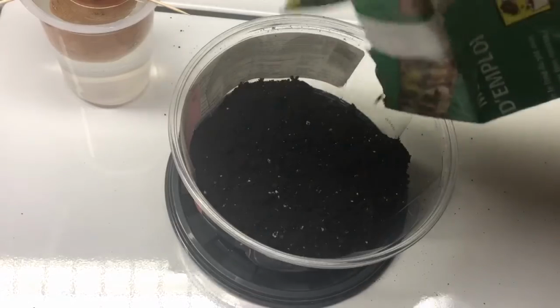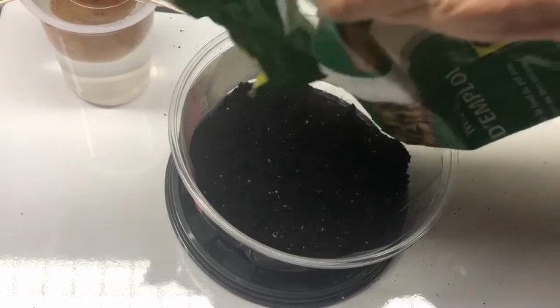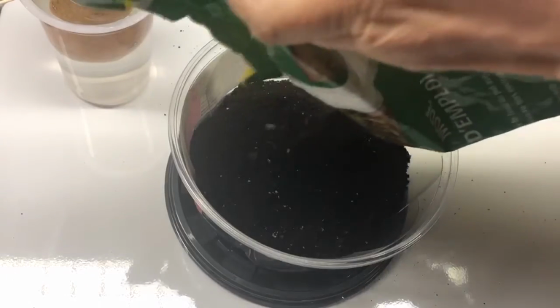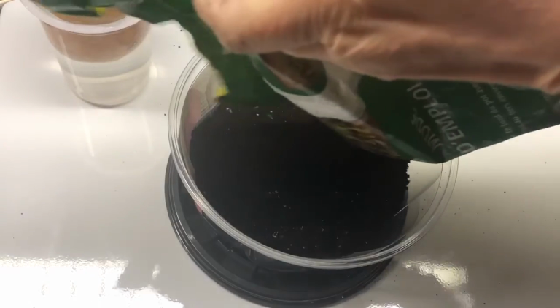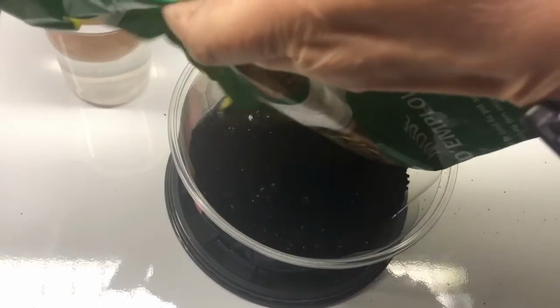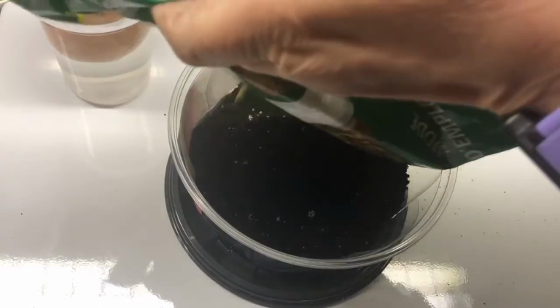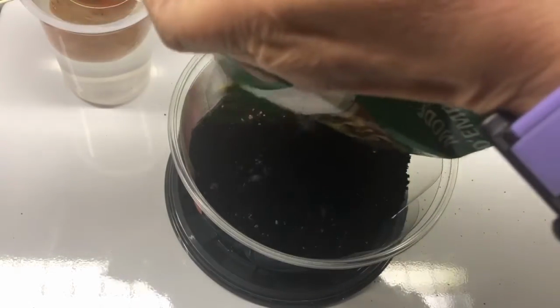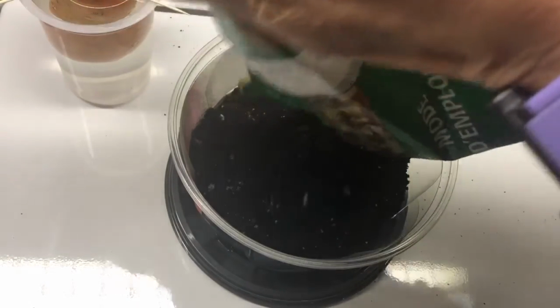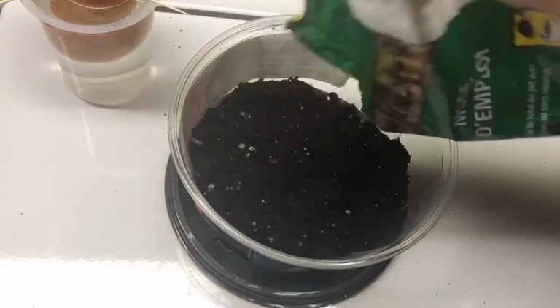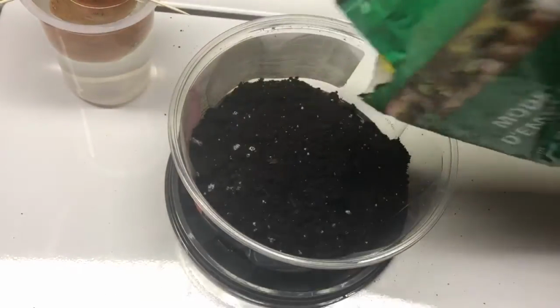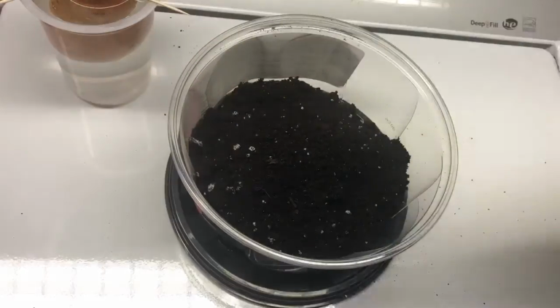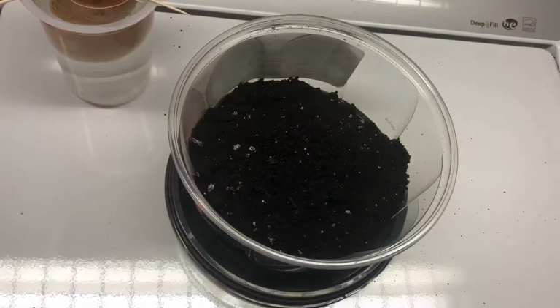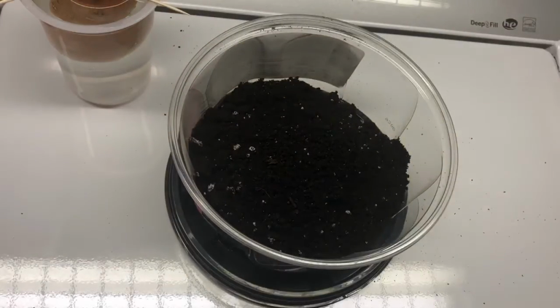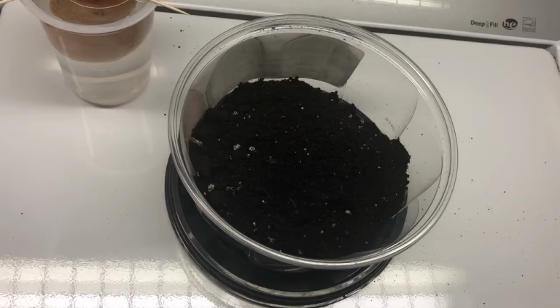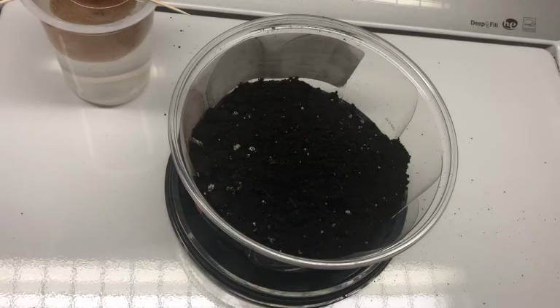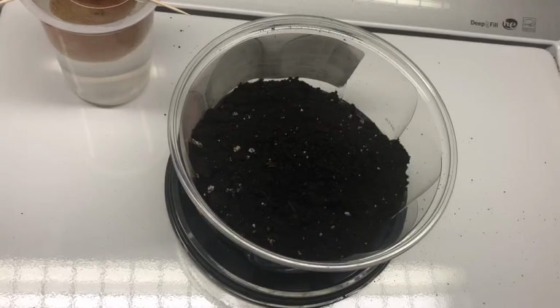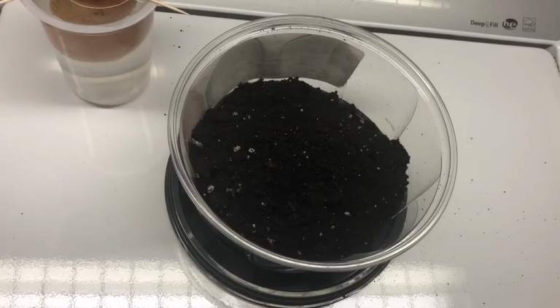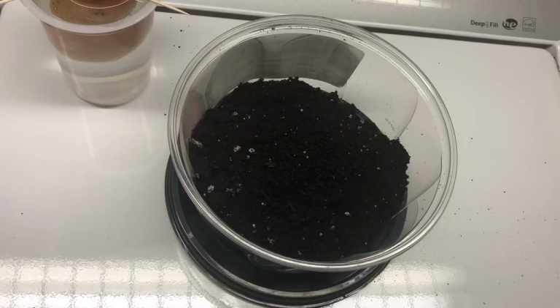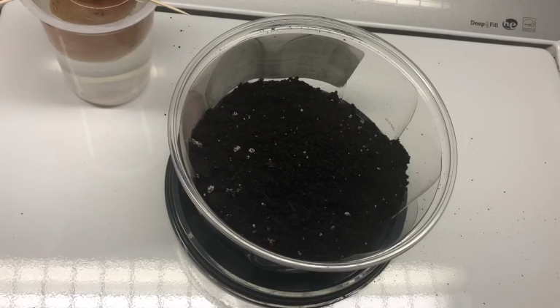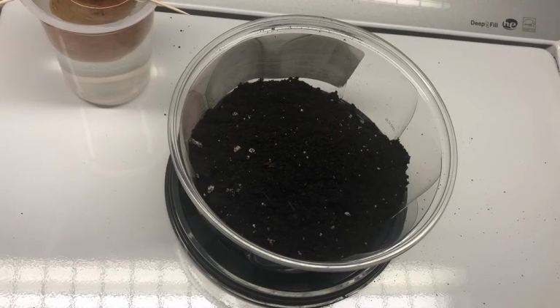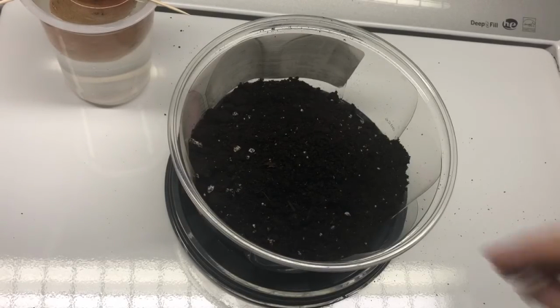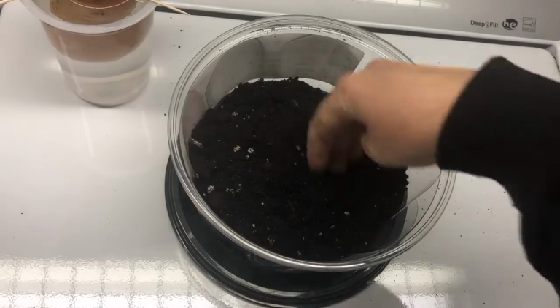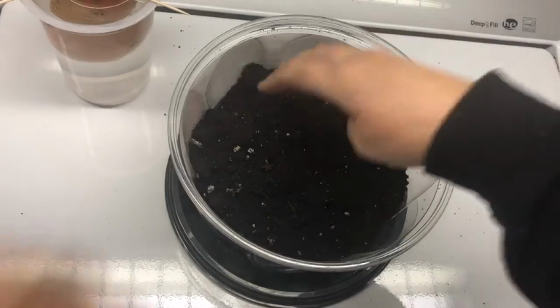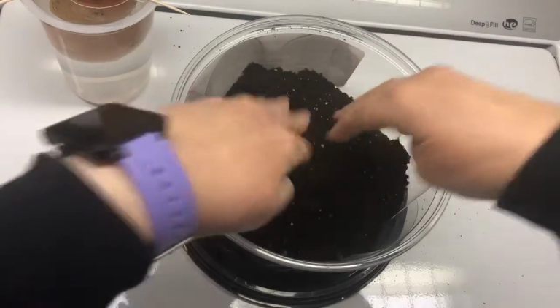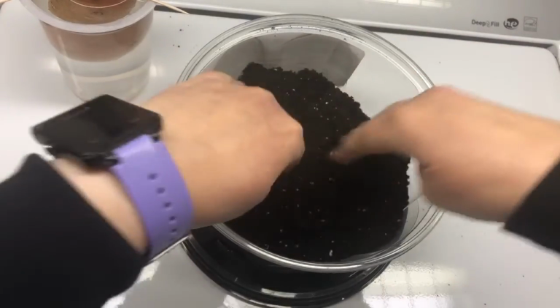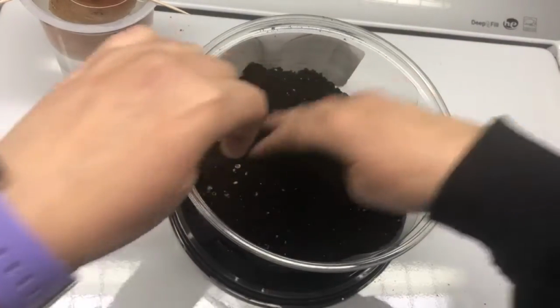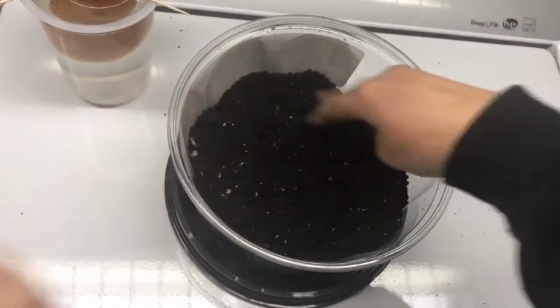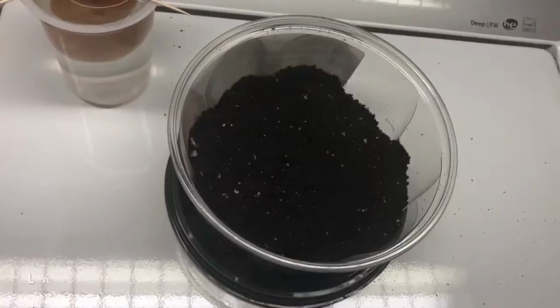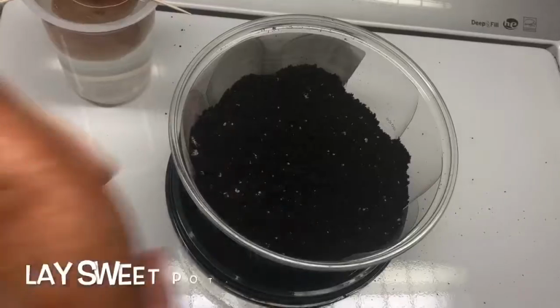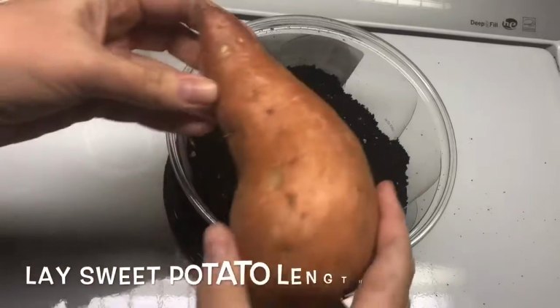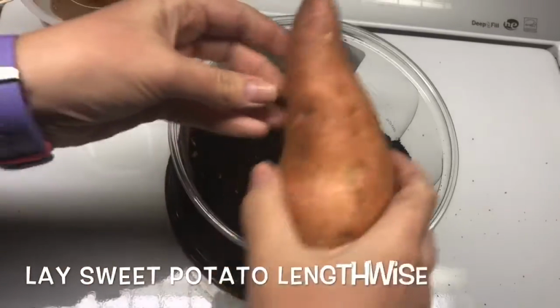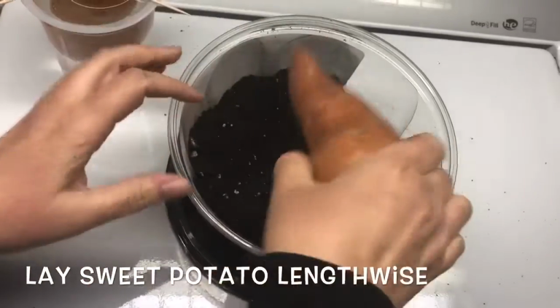Sweet potatoes are actually really unique — they don't grow from a seed like other vegetables, and they don't even grow like a normal potato. You actually have to grow little shoots of plant off the mature potato, and they're called slips.